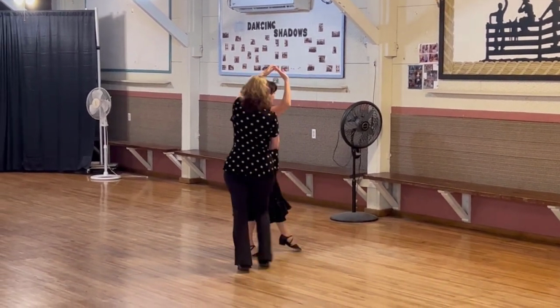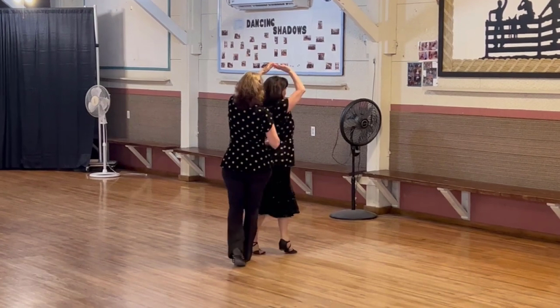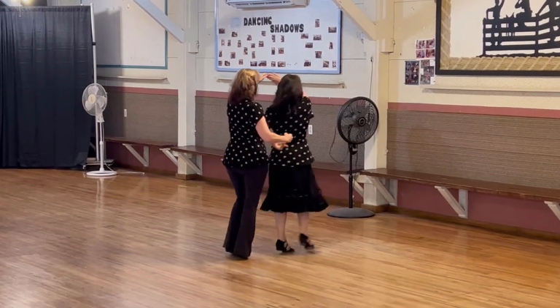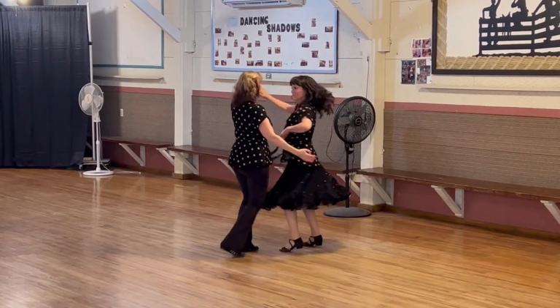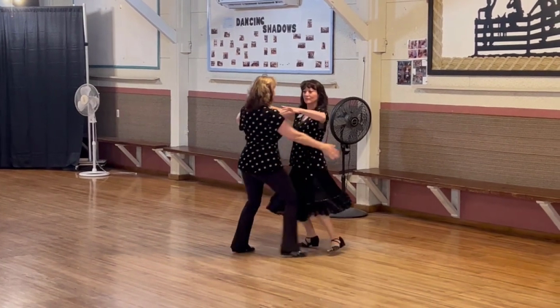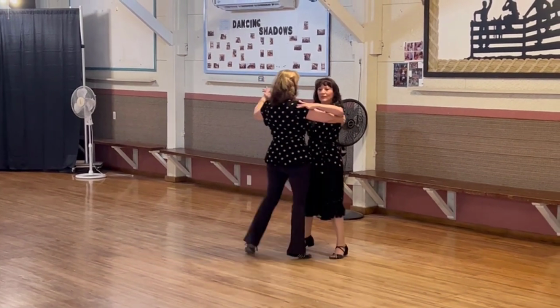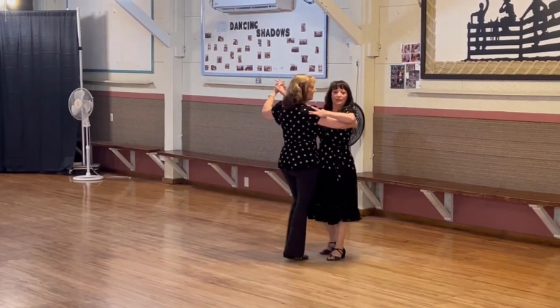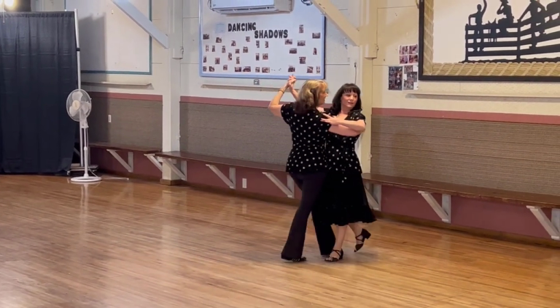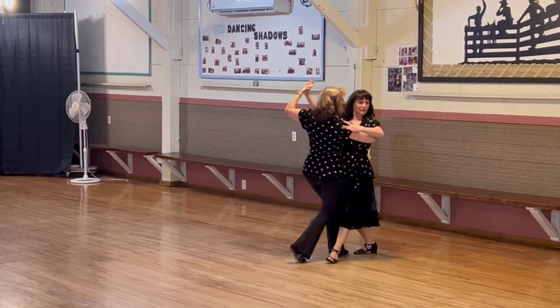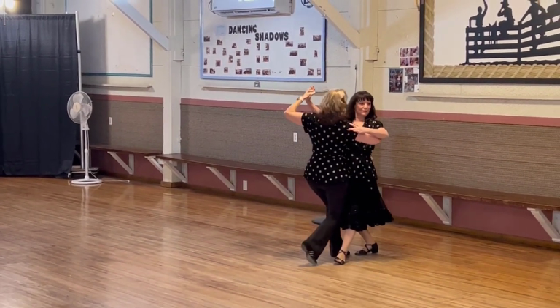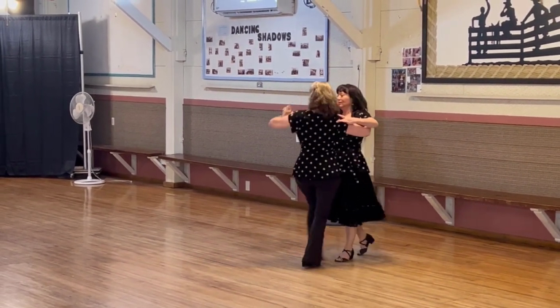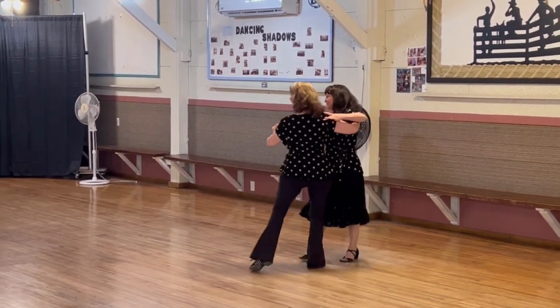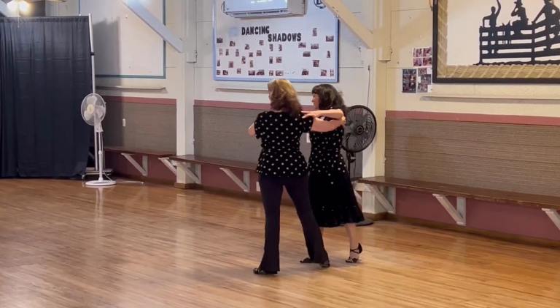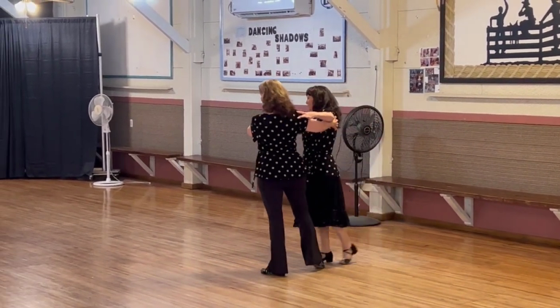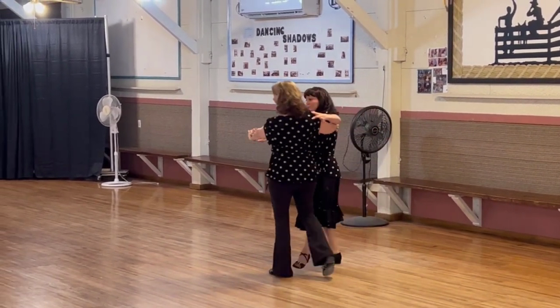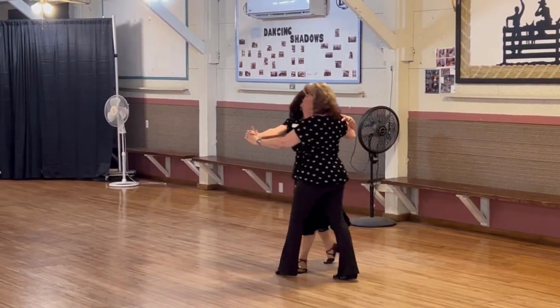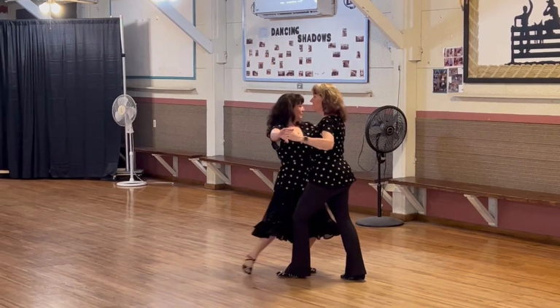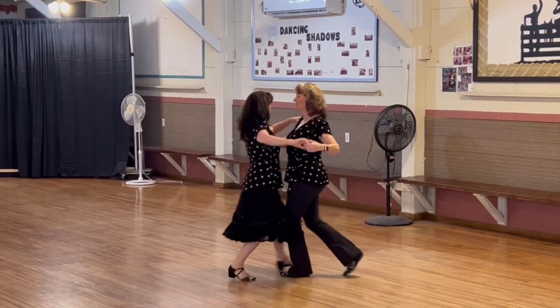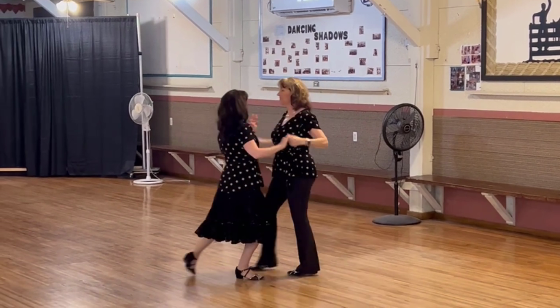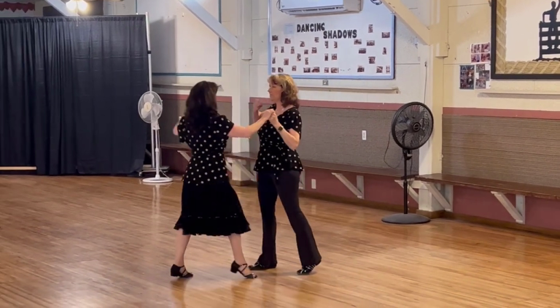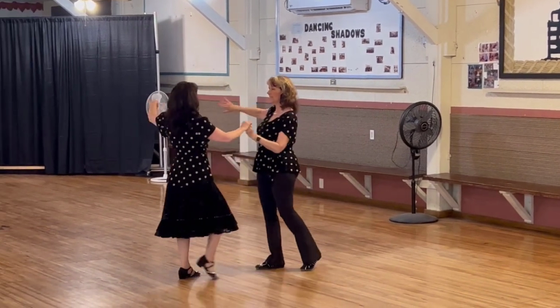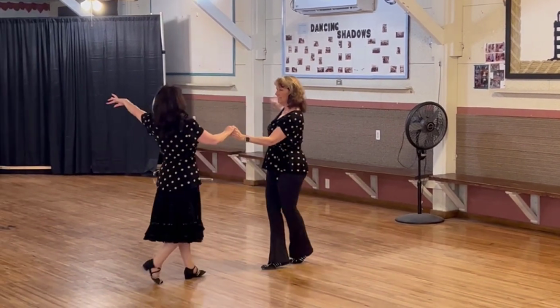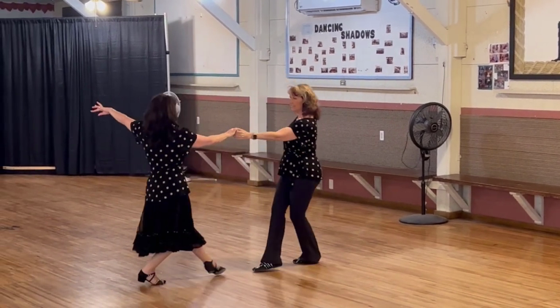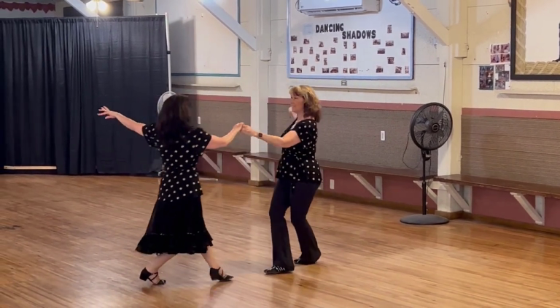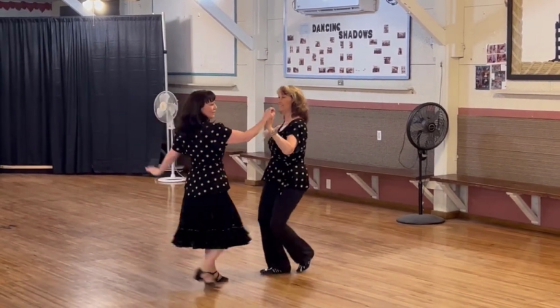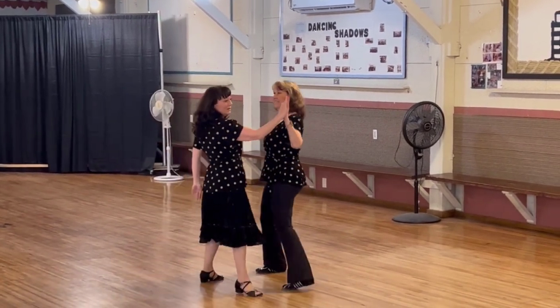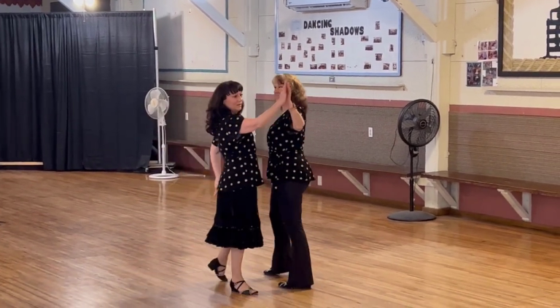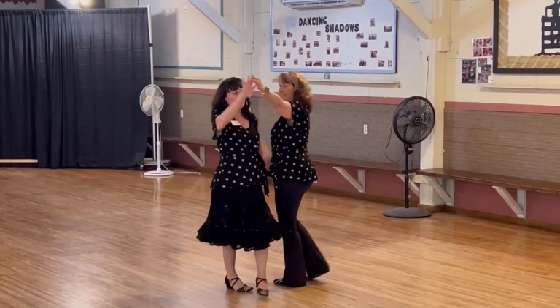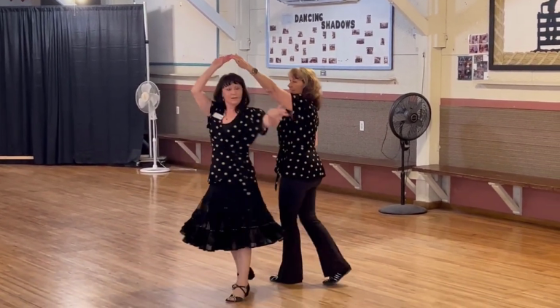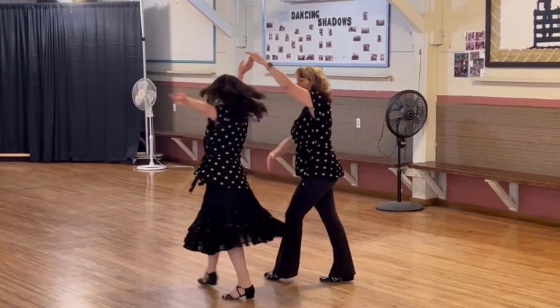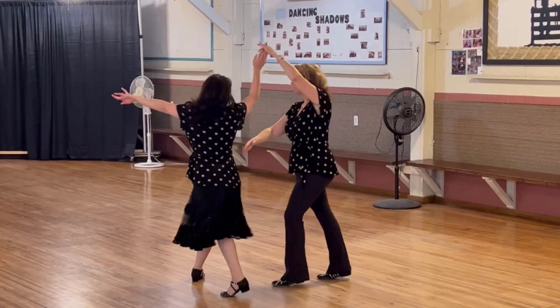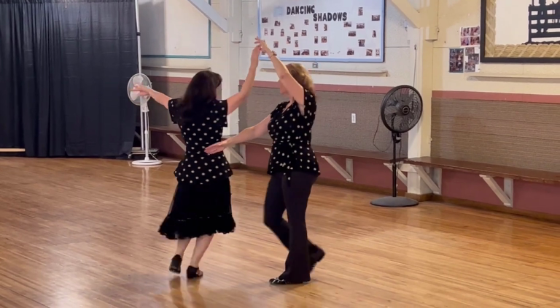Forward basic. Cross body face center. Open break. Underarm turn to a lariat three, to left open face.